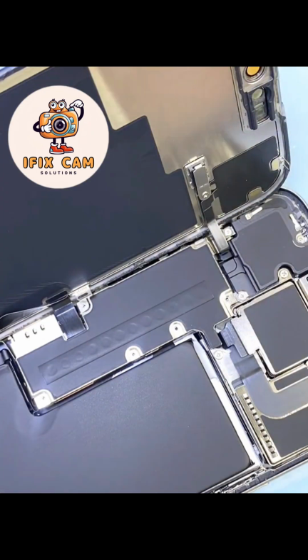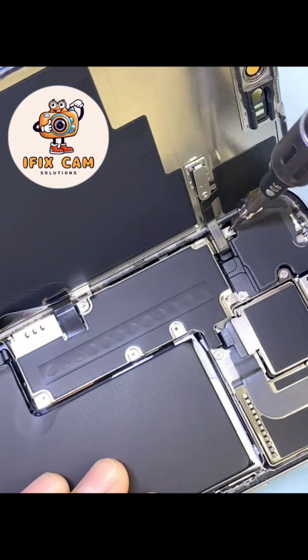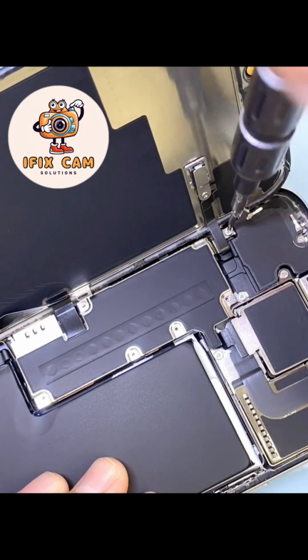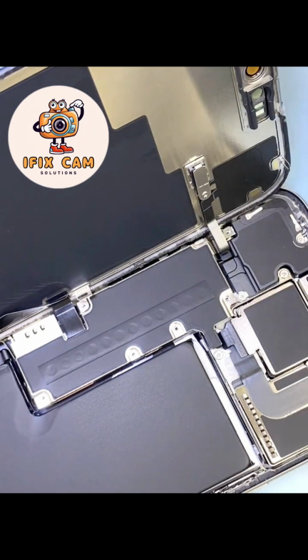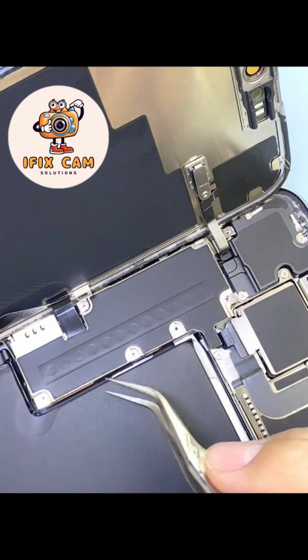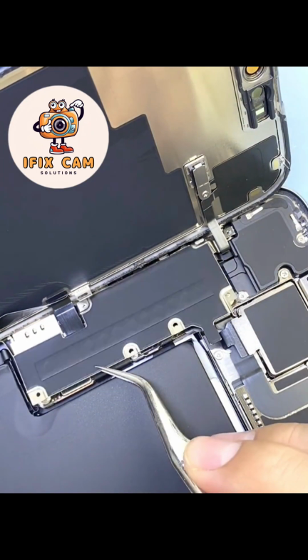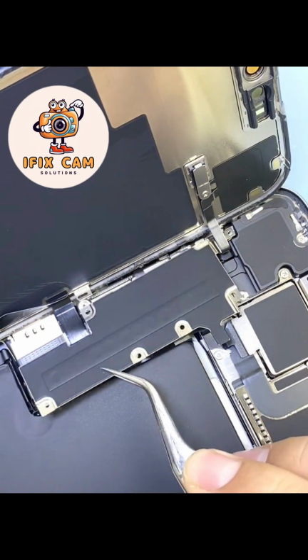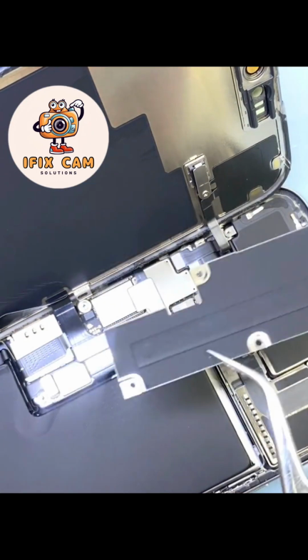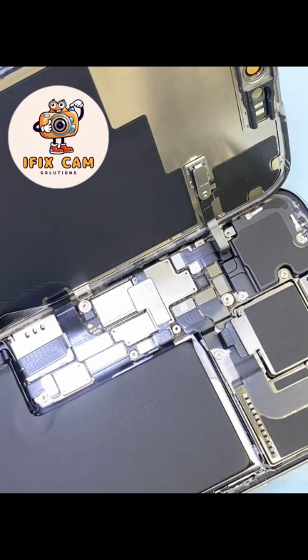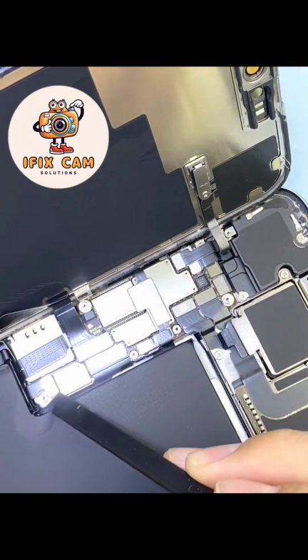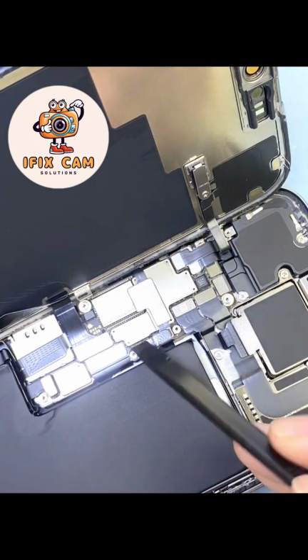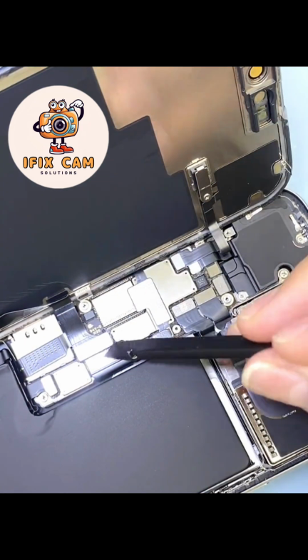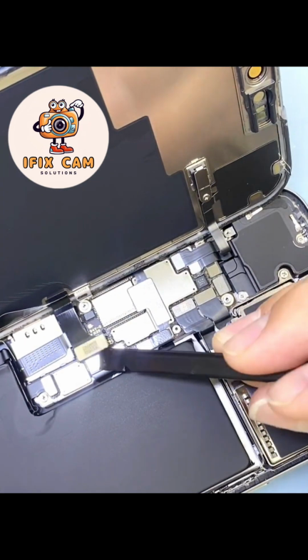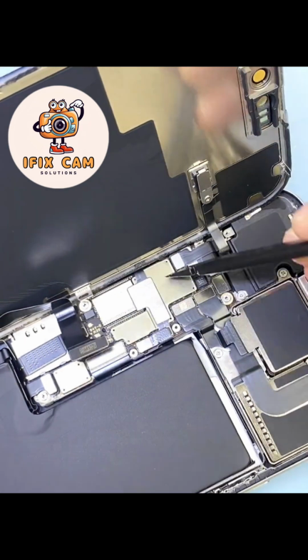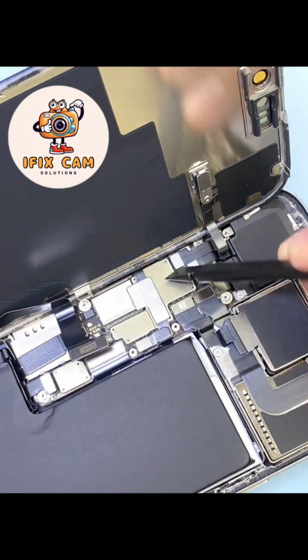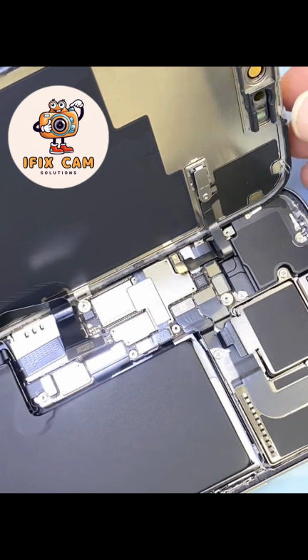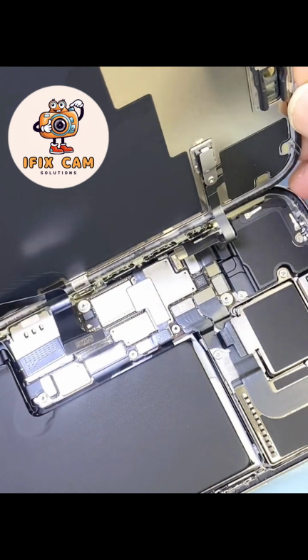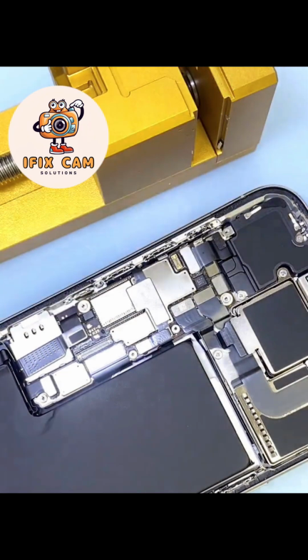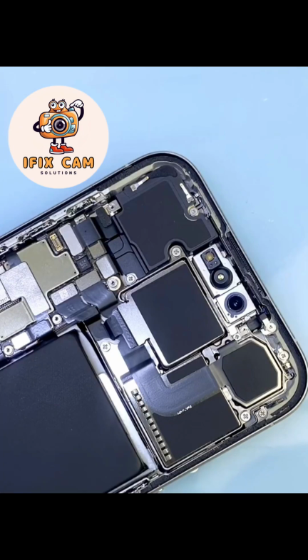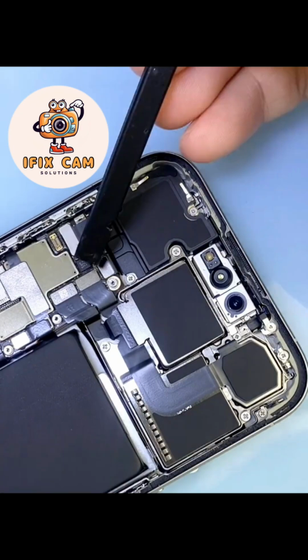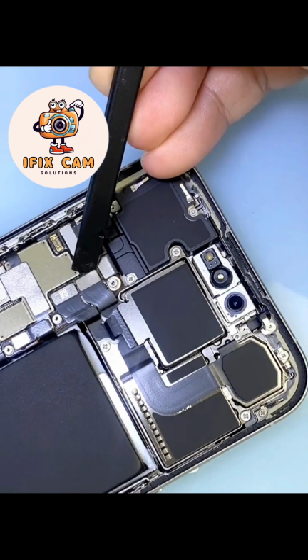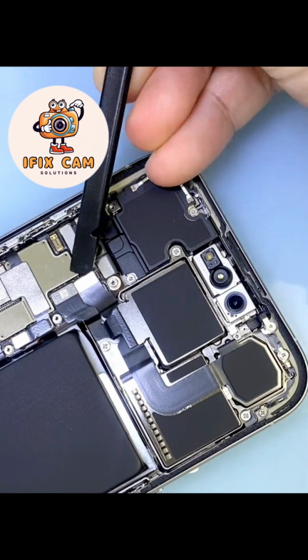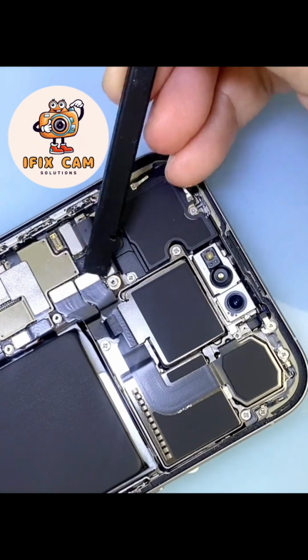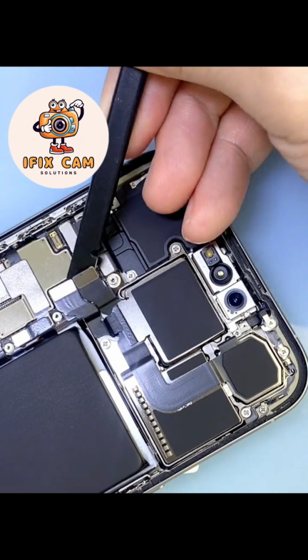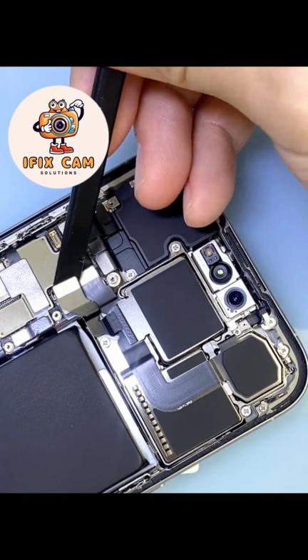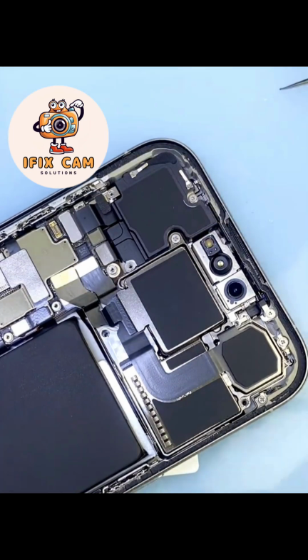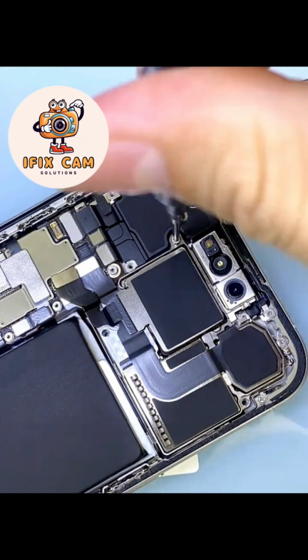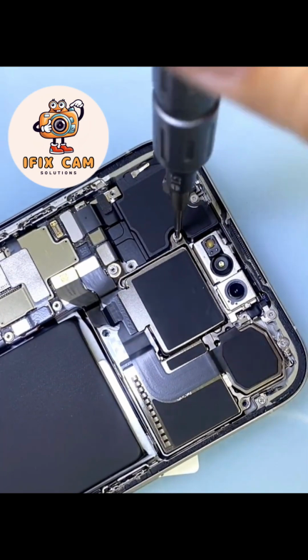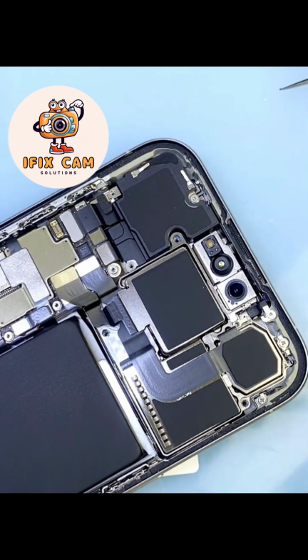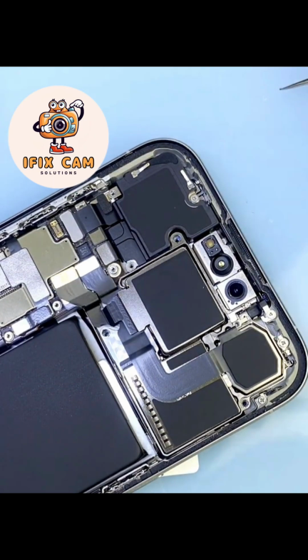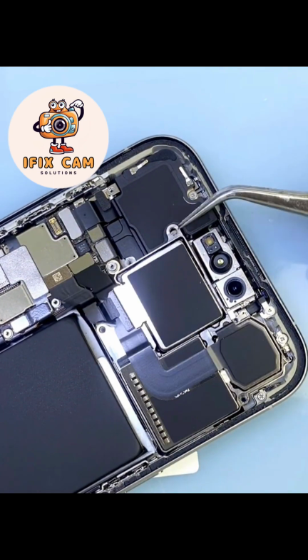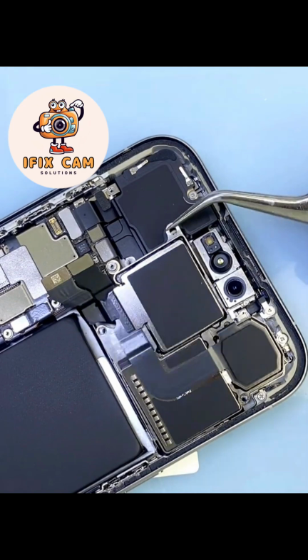Removing display. Unplug the camera. There is no protective shield on the camera in the 15 series.